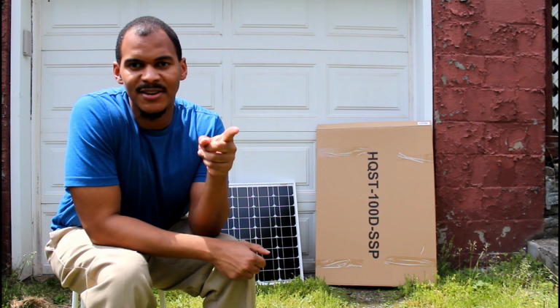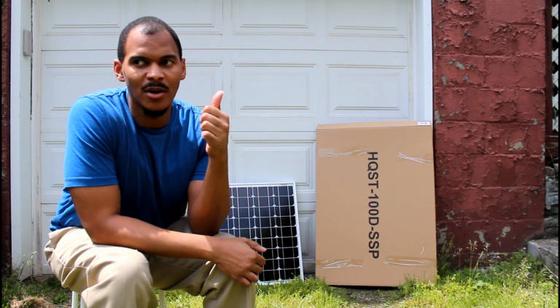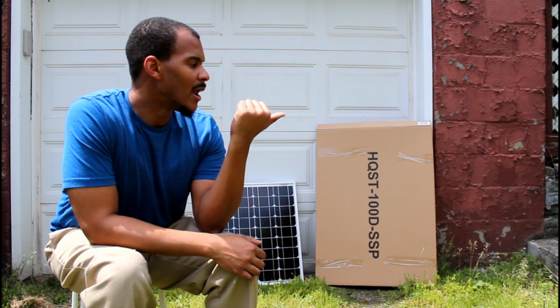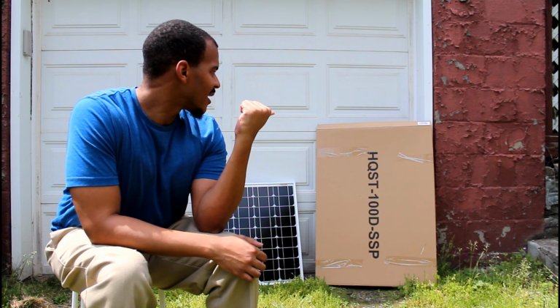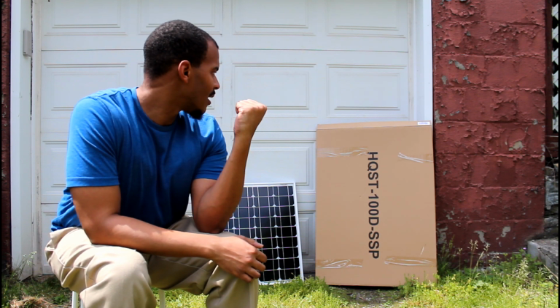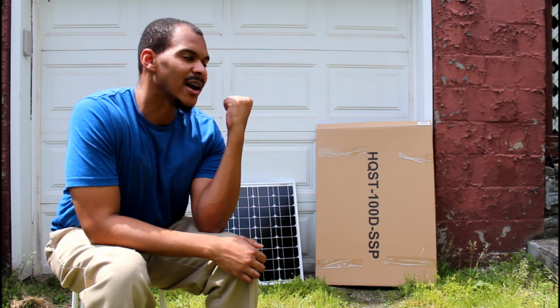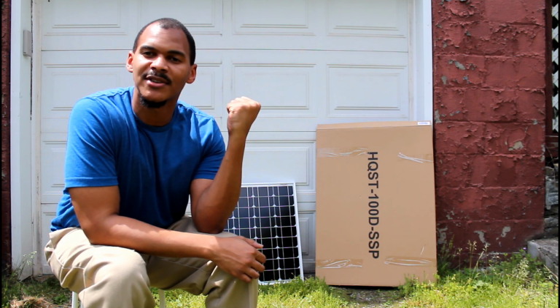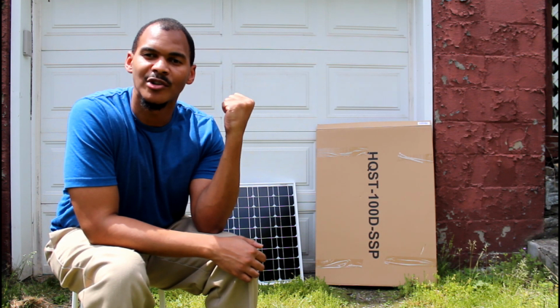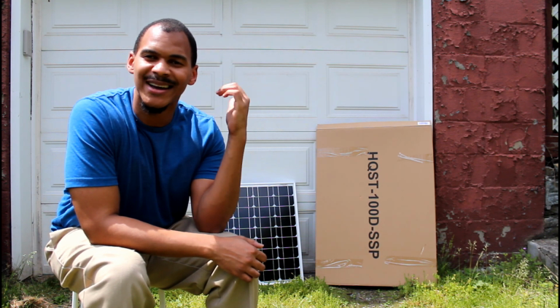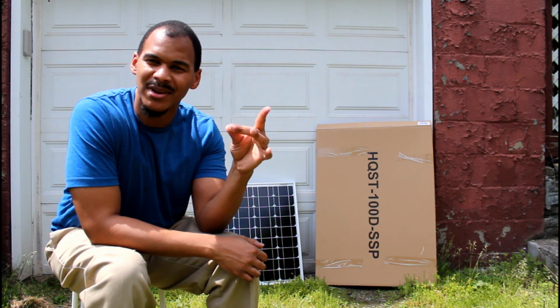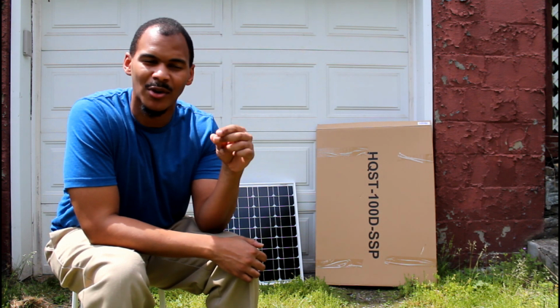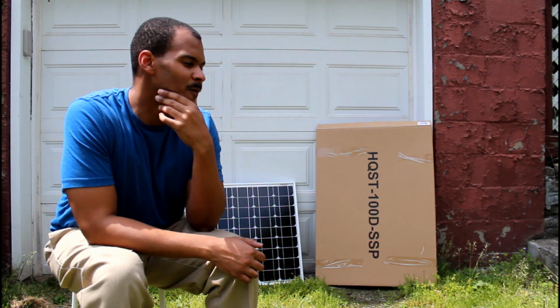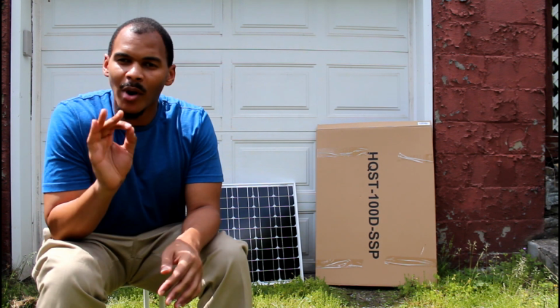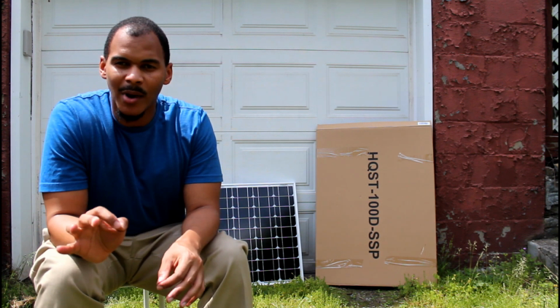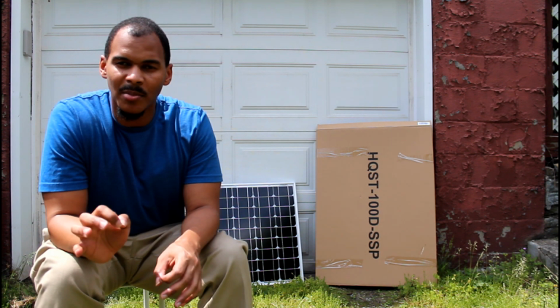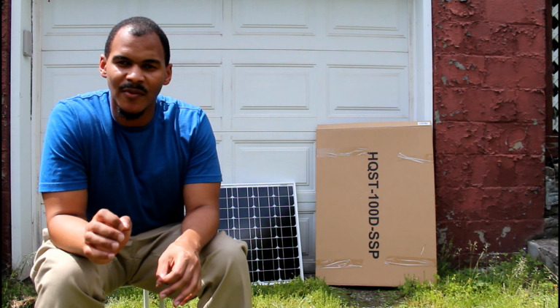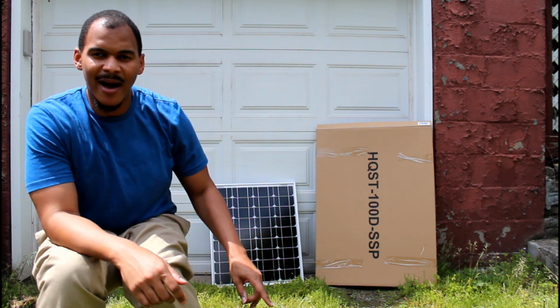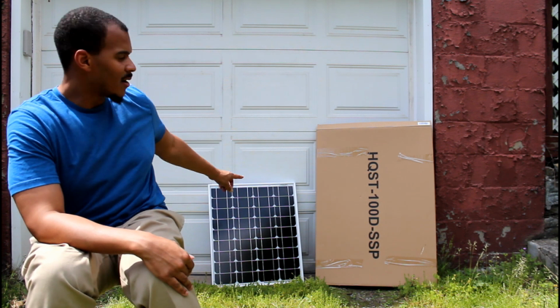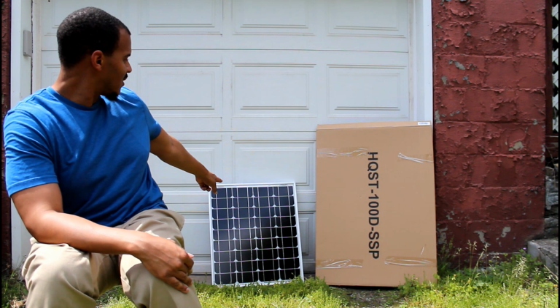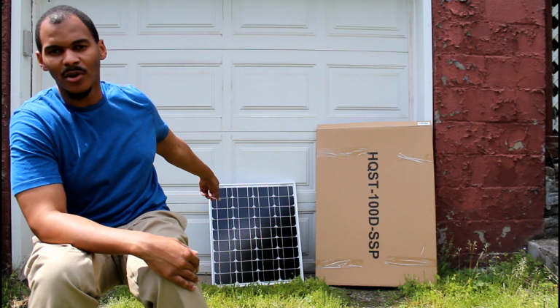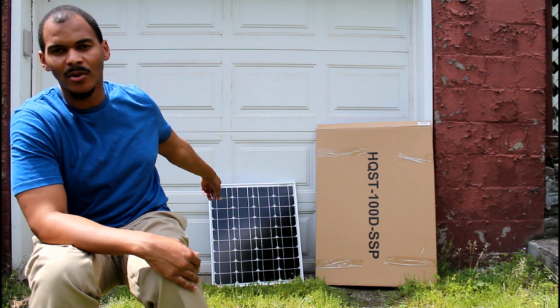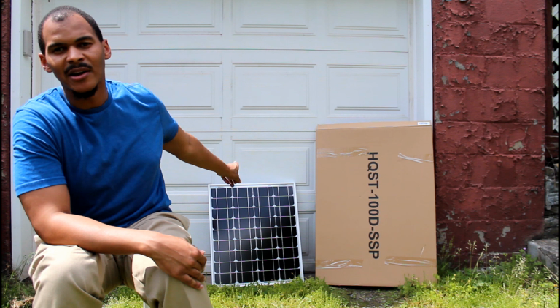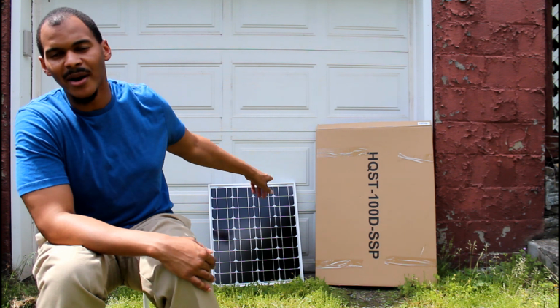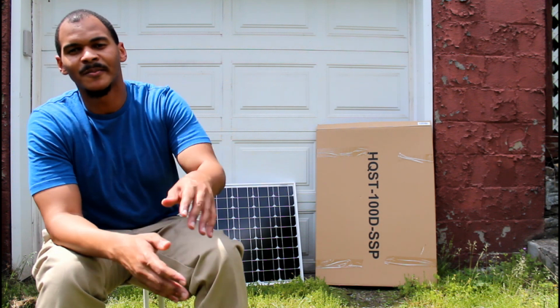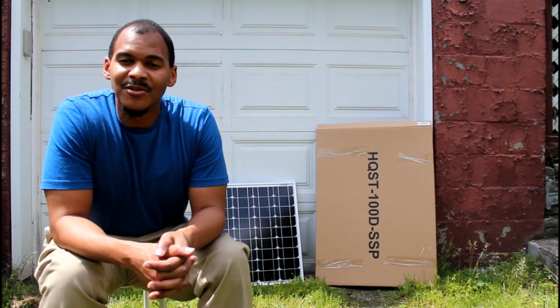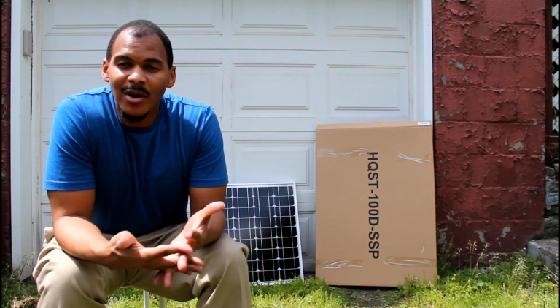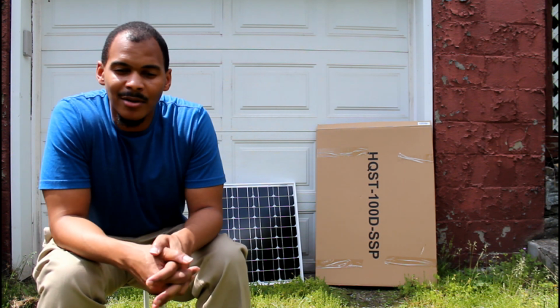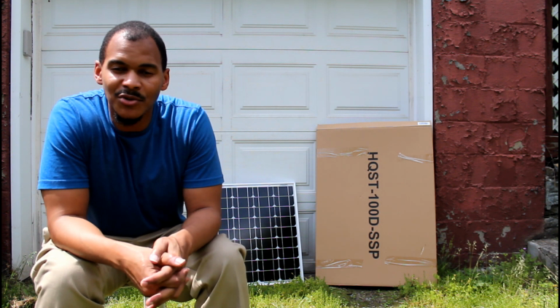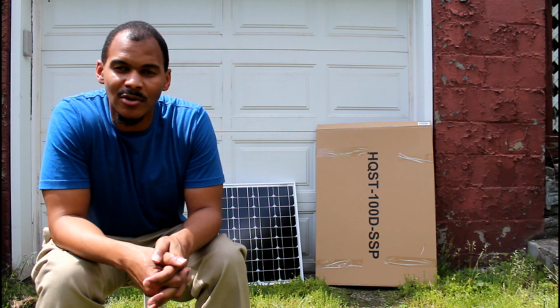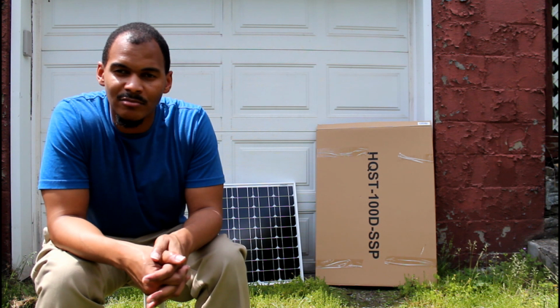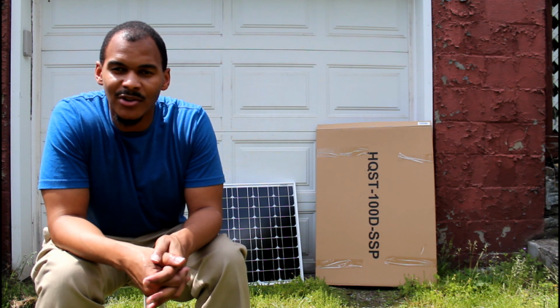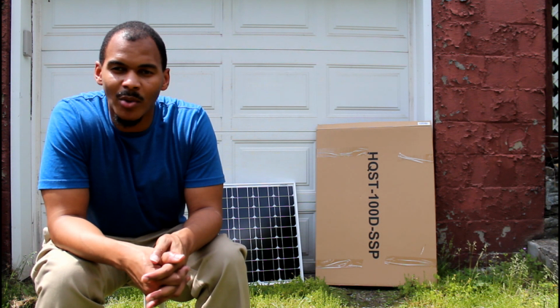Today I want to do an unboxing of the HQST 100D SSP solar panel. It's a 100 watt solar panel. I have a 50 watt solar panel here for comparison. I couldn't find one on YouTube, so I thought I'd make one.